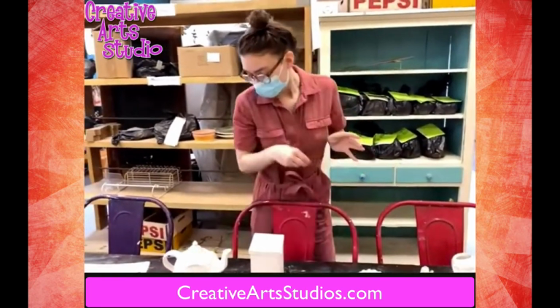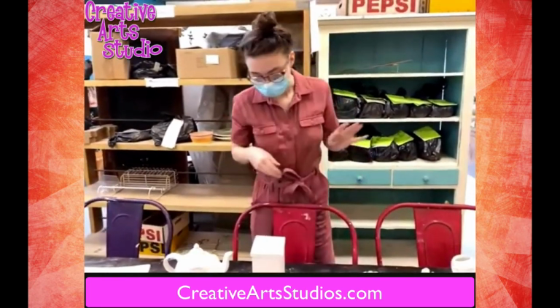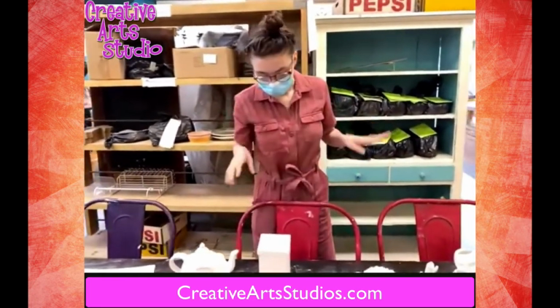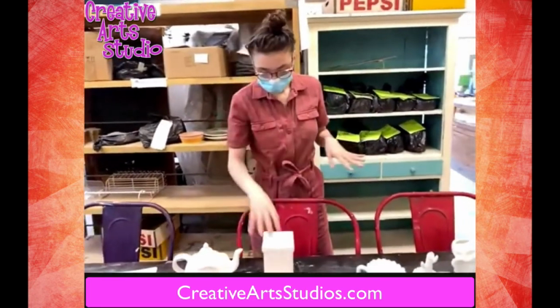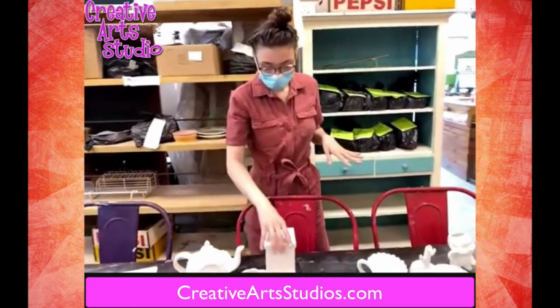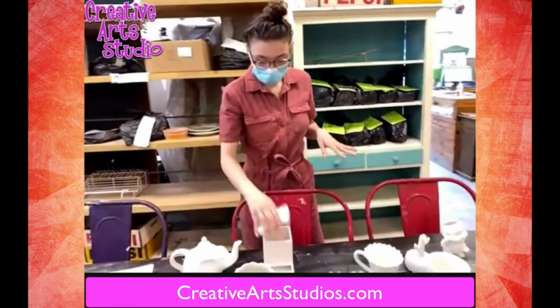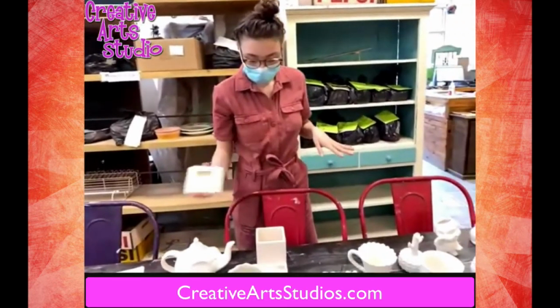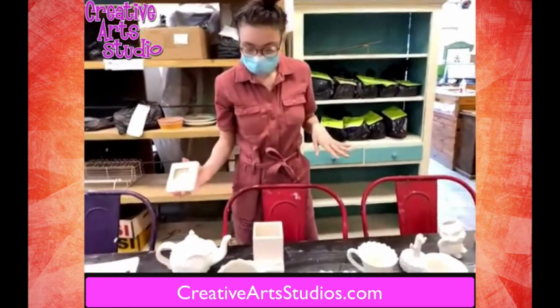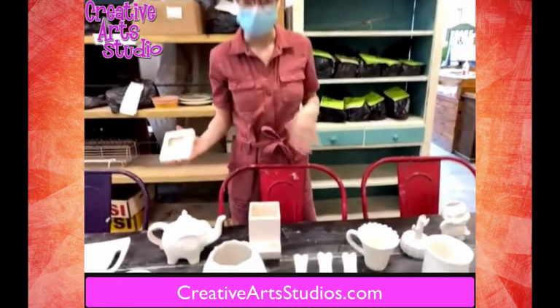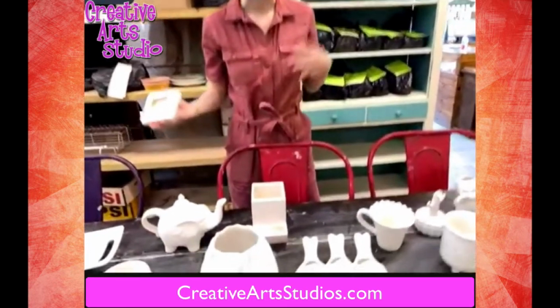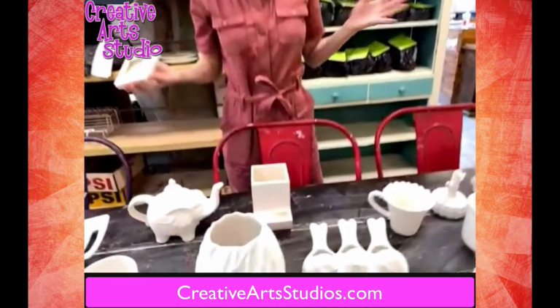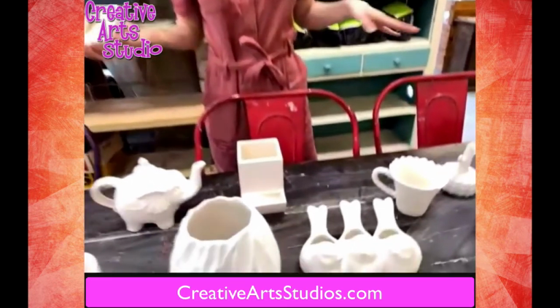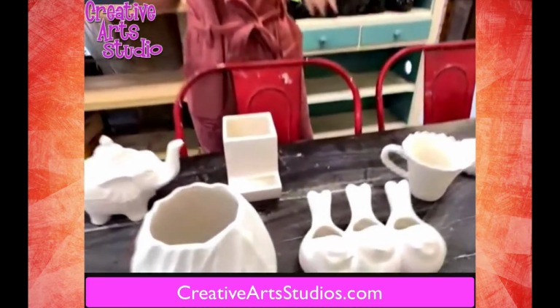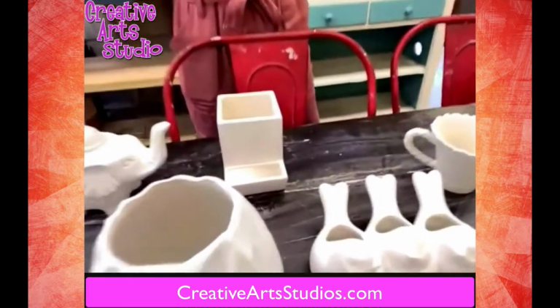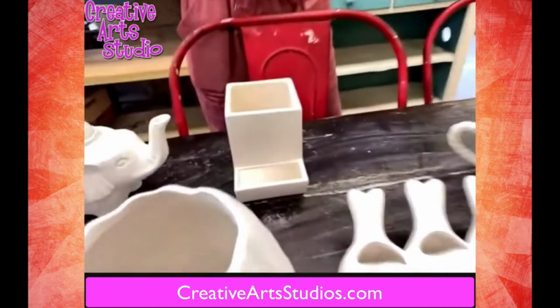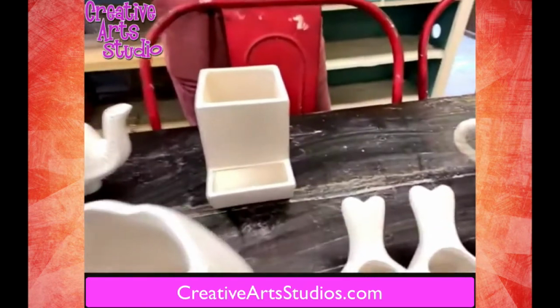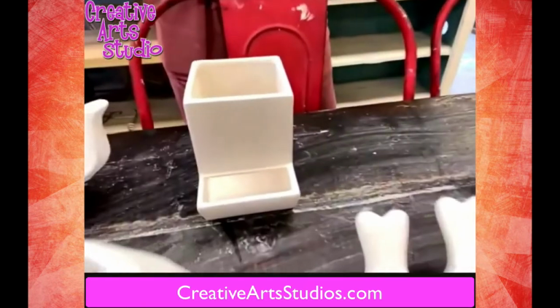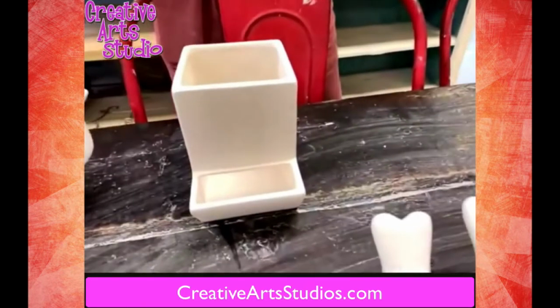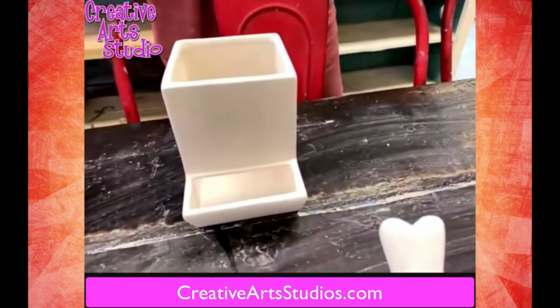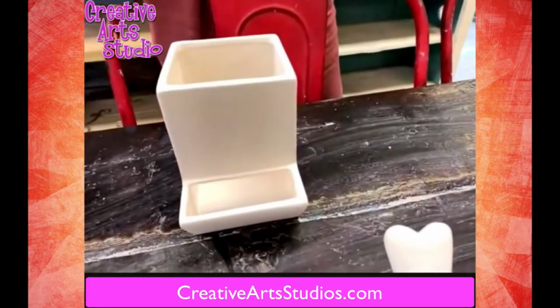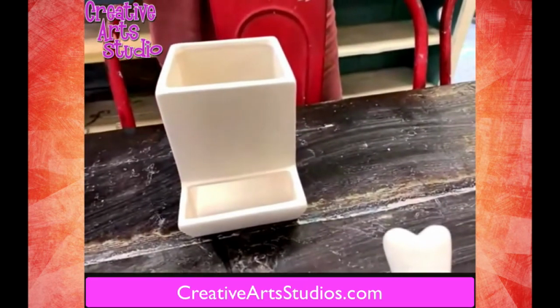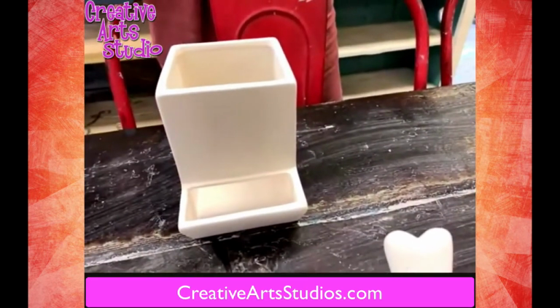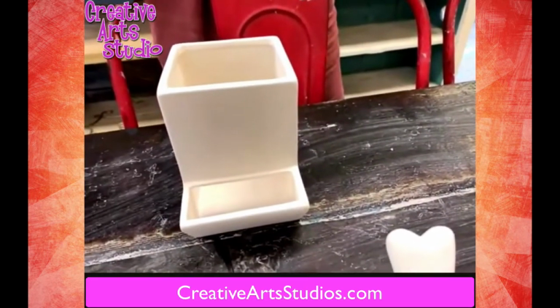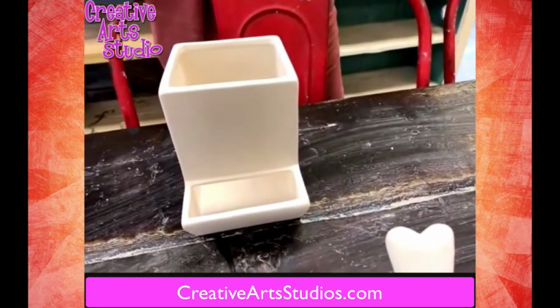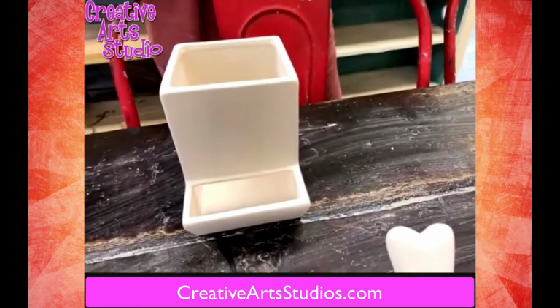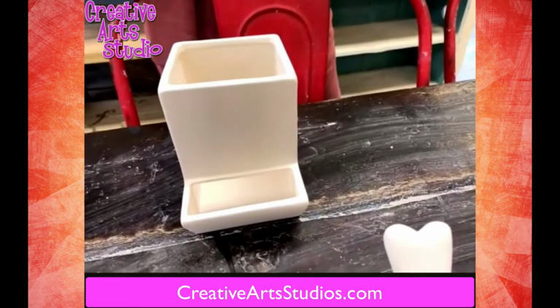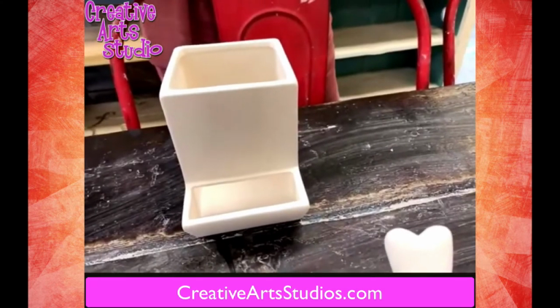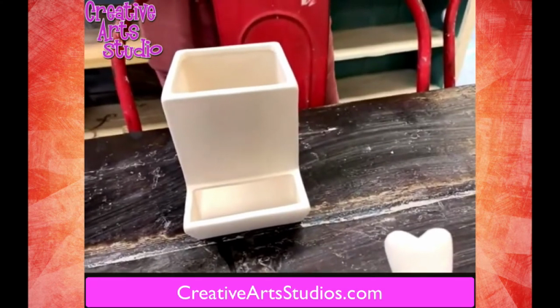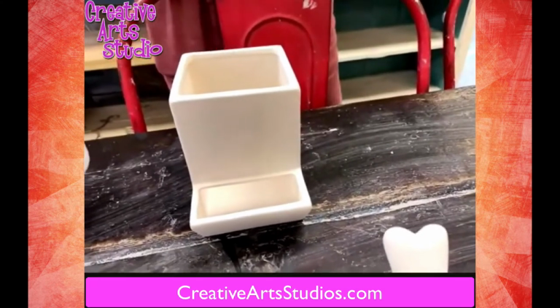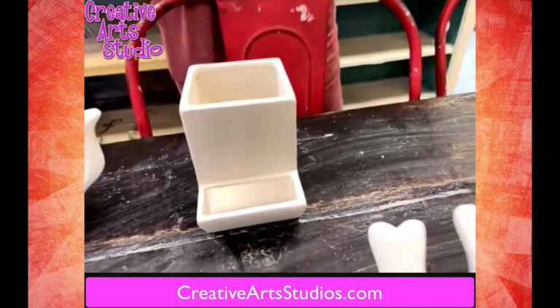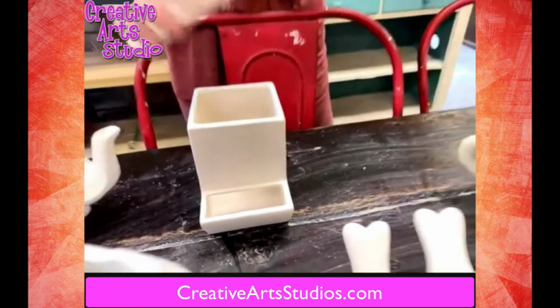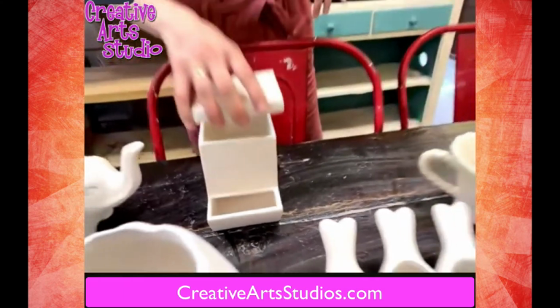Over here we have a dispenser — it's a candy dispenser, a nut dispenser, really whatever you want to use it for. Great for the office, great for at home.